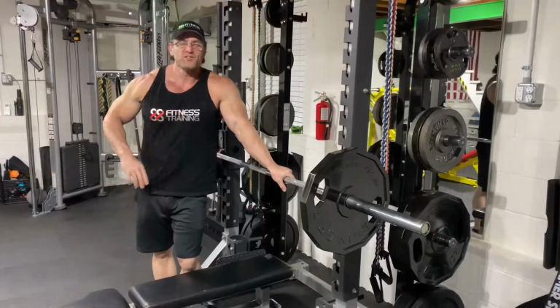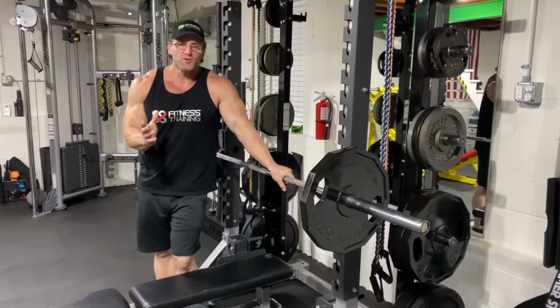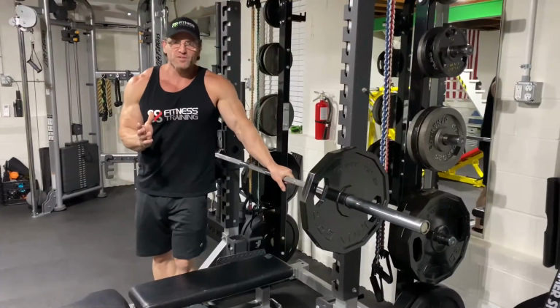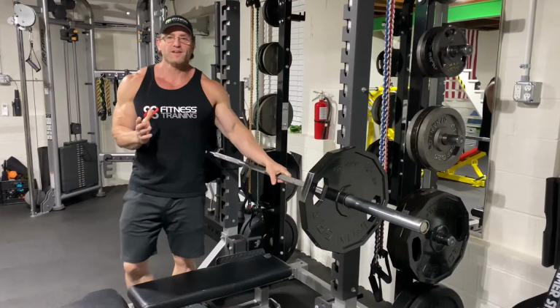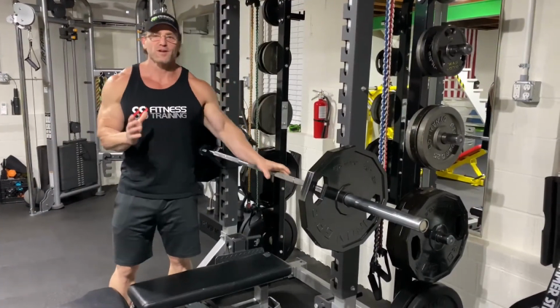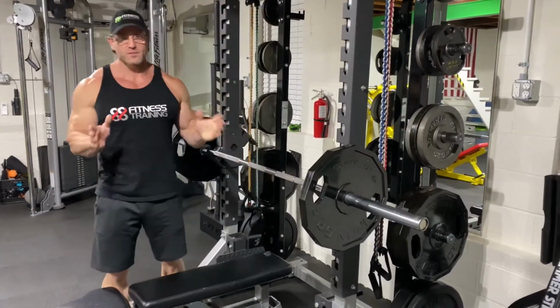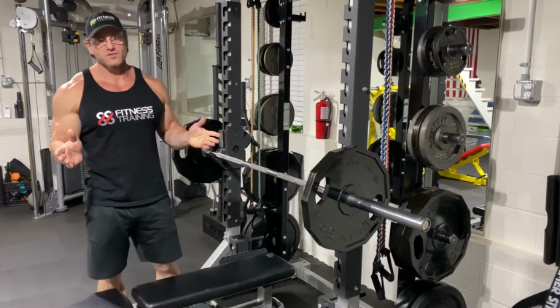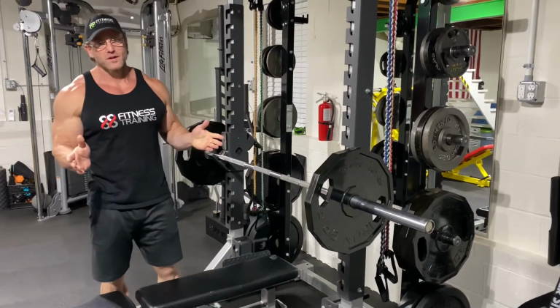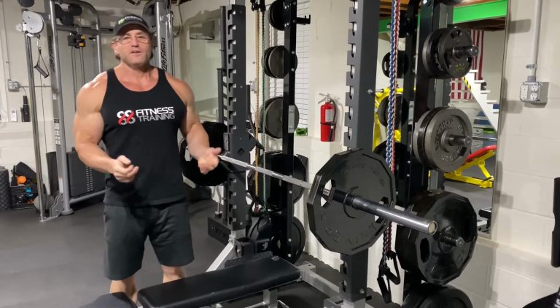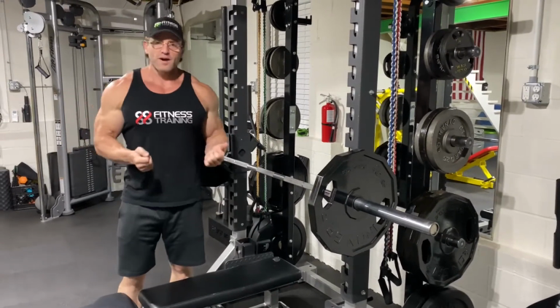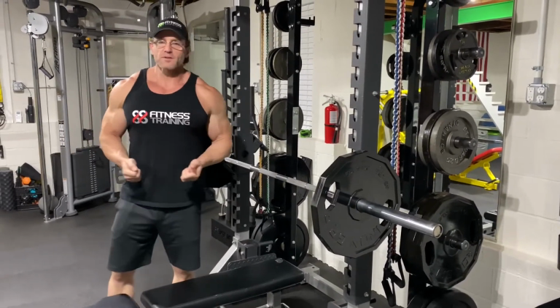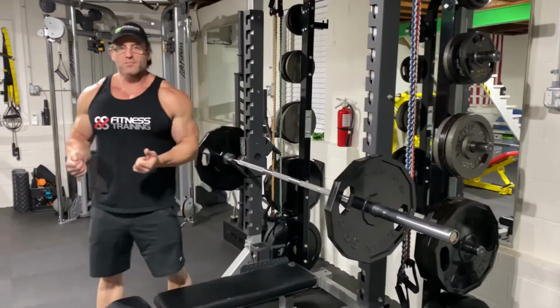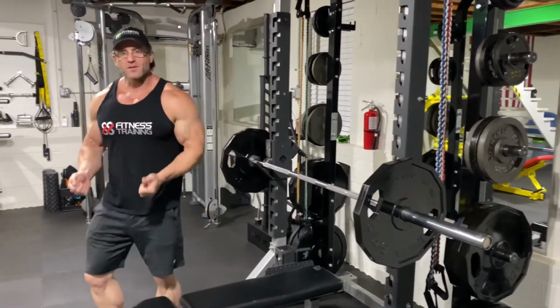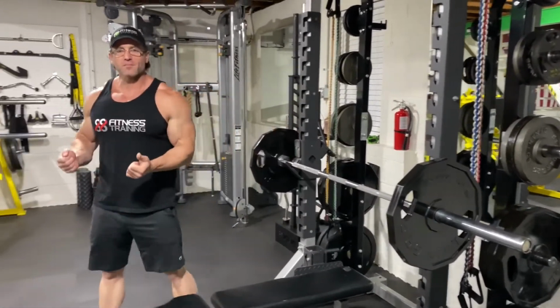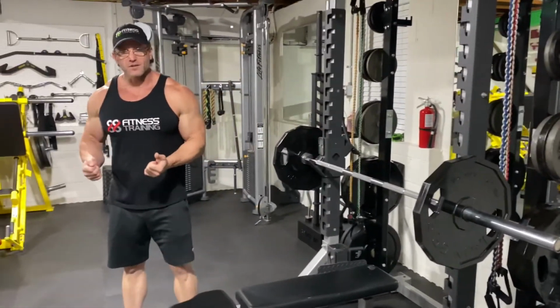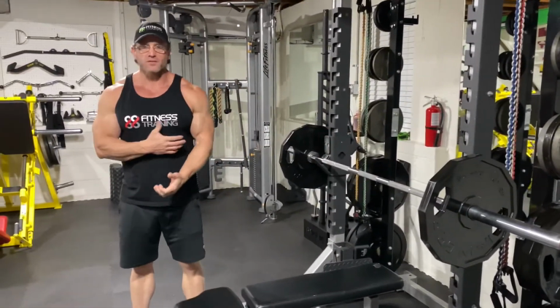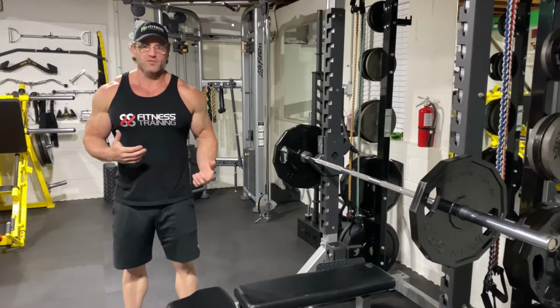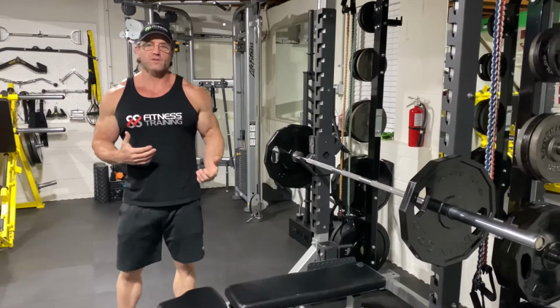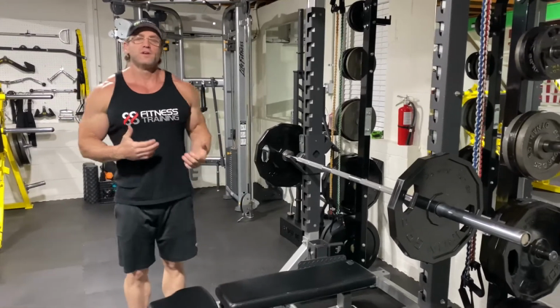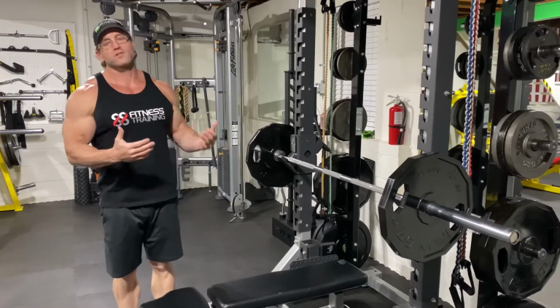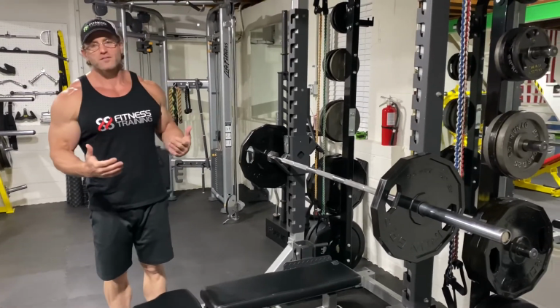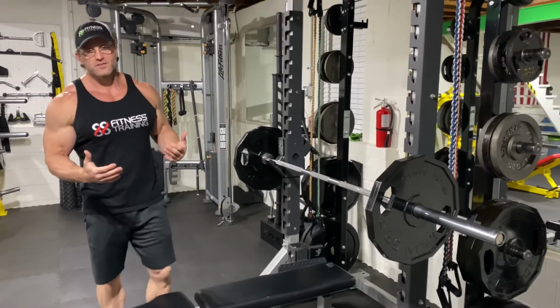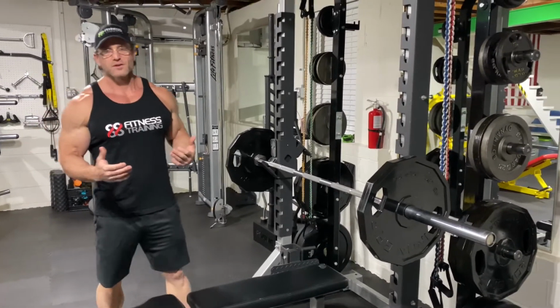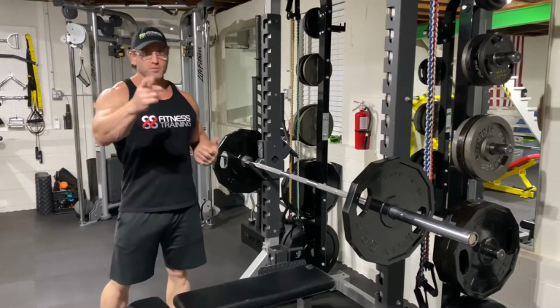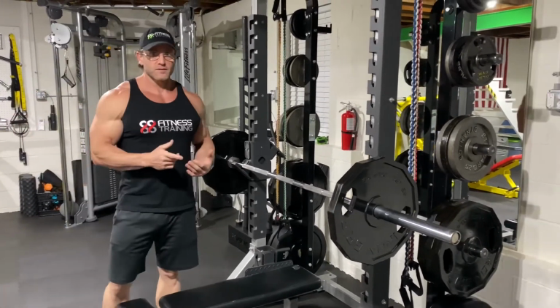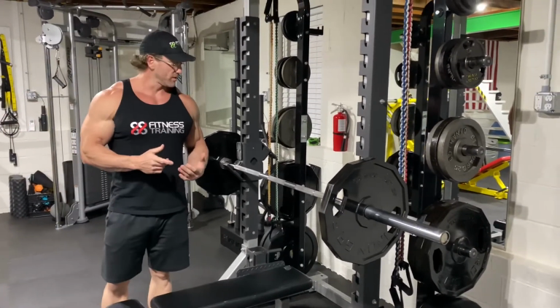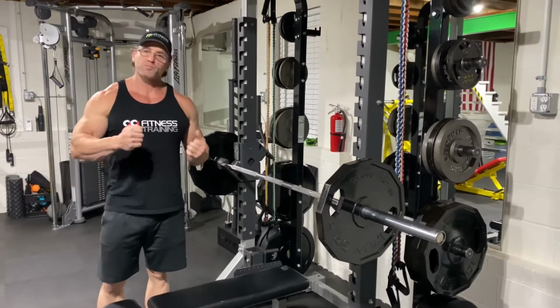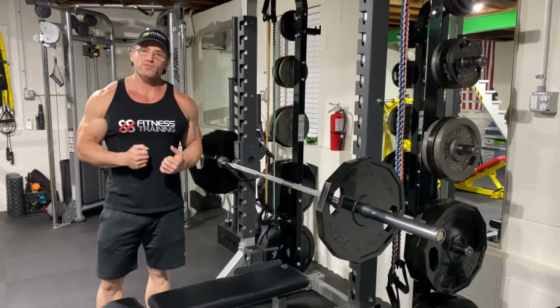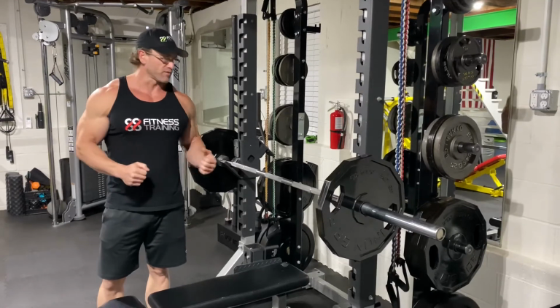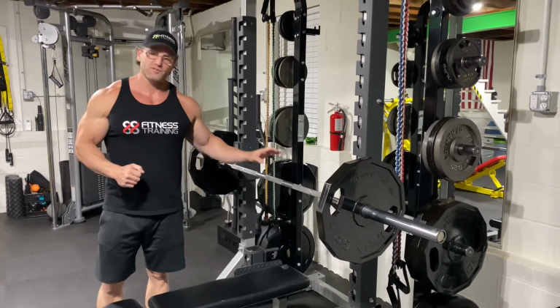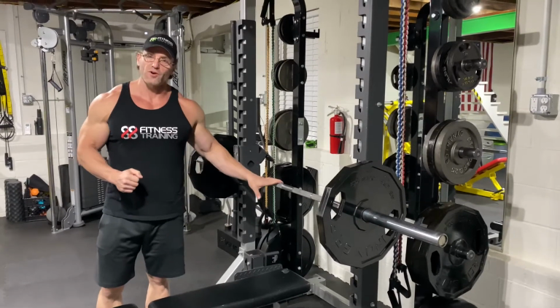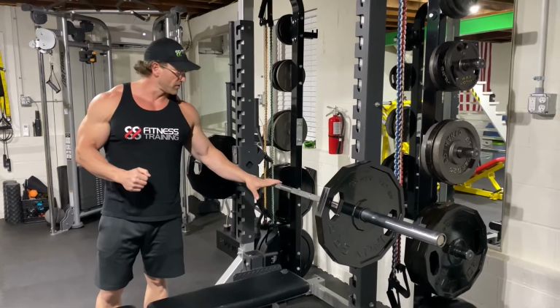When you're doing arms, I like to alternate bicep and tricep. If you do bicep after bicep after bicep, your biceps are going to be smoked. So alternate bicep and tricep — that's a beginner tip for you. It keeps both muscles a little fresher so you can go harder, longer.